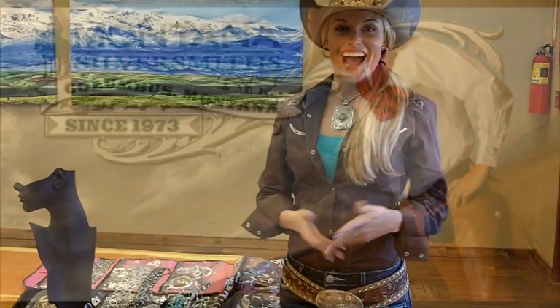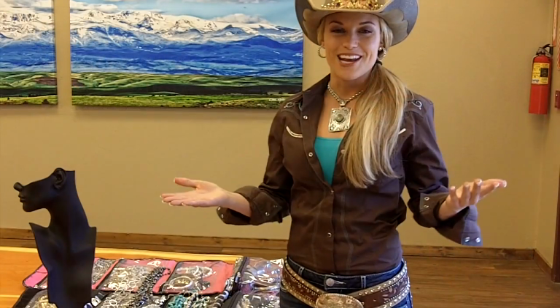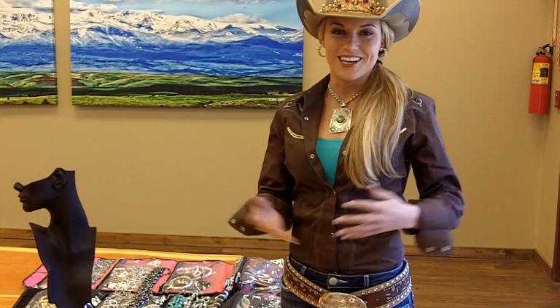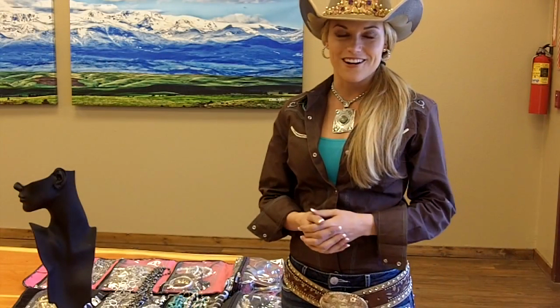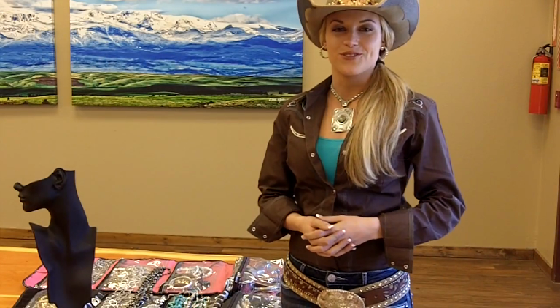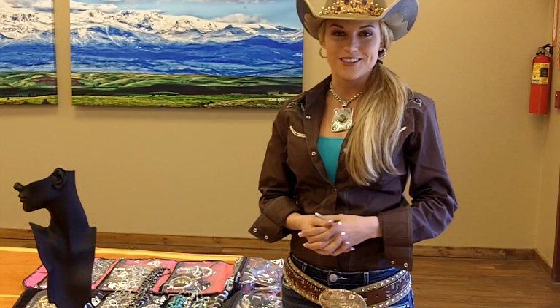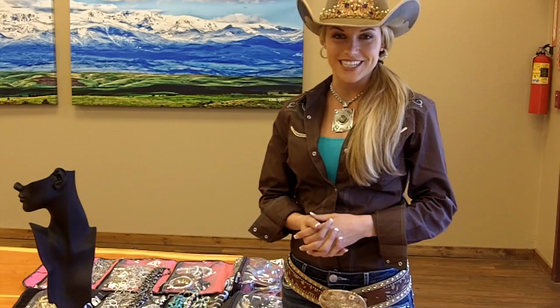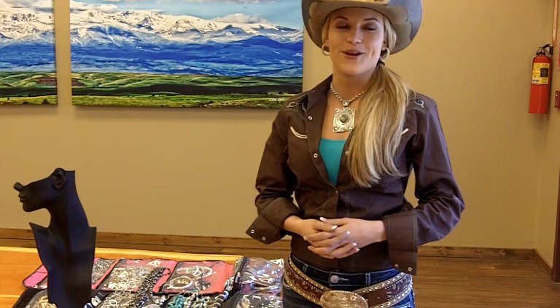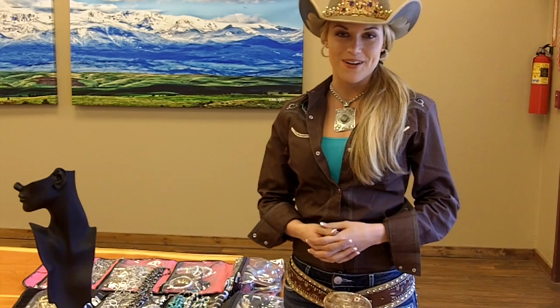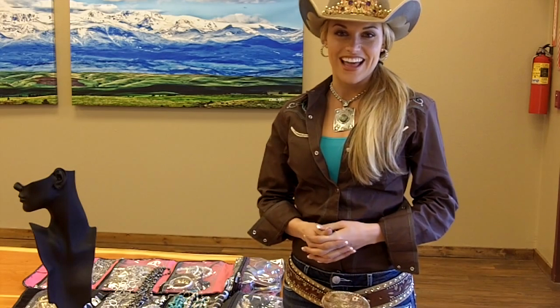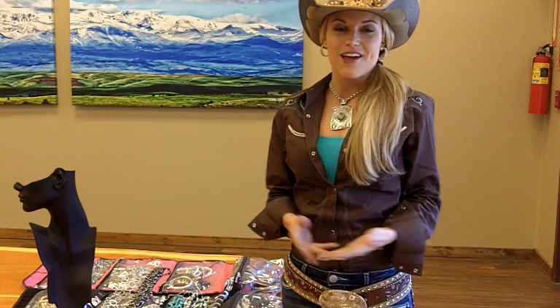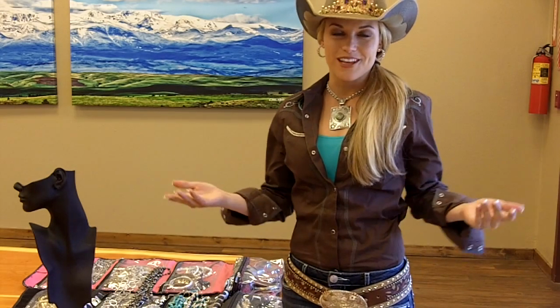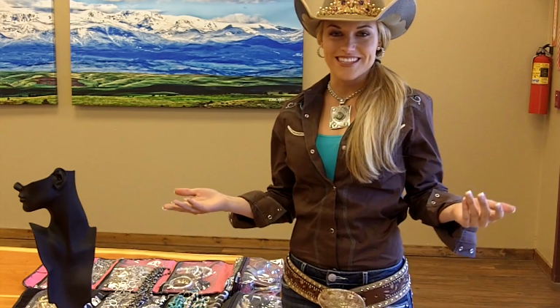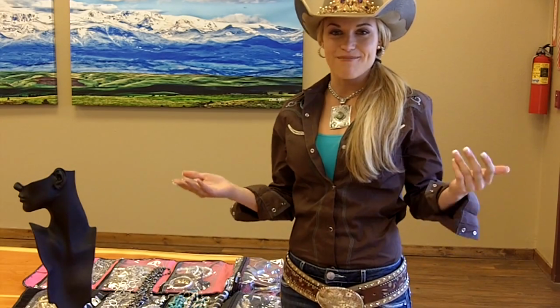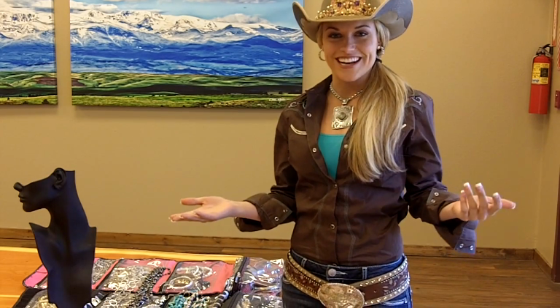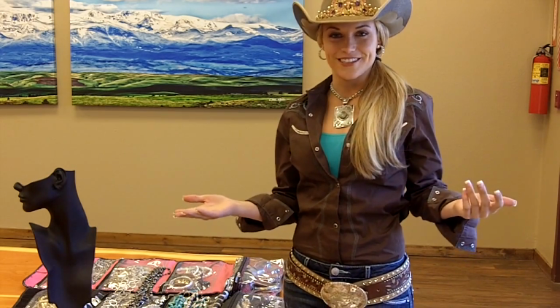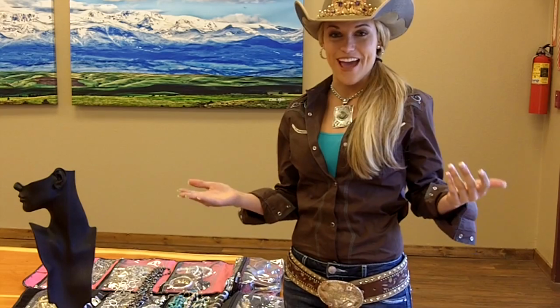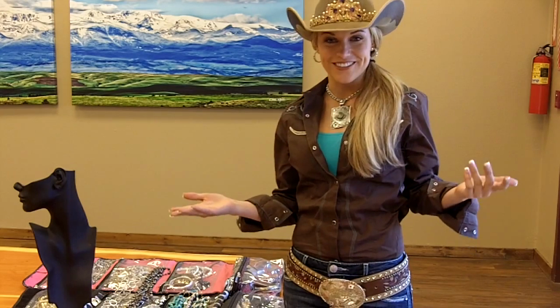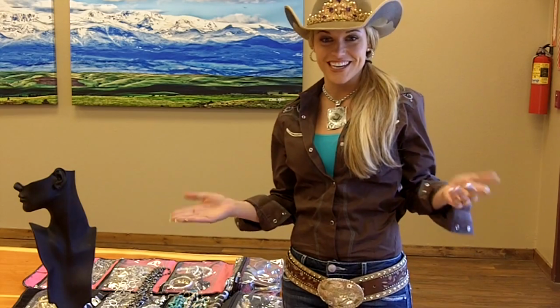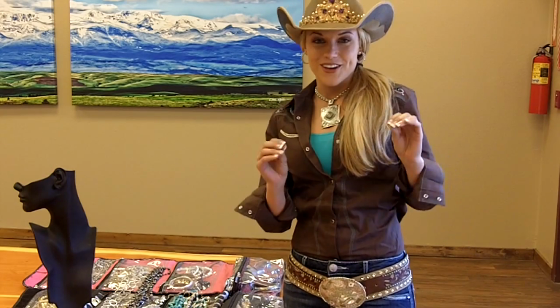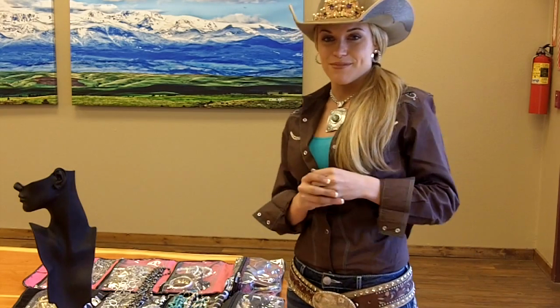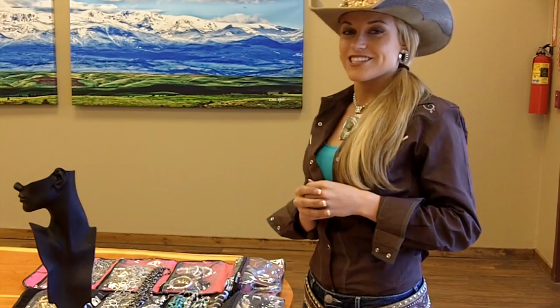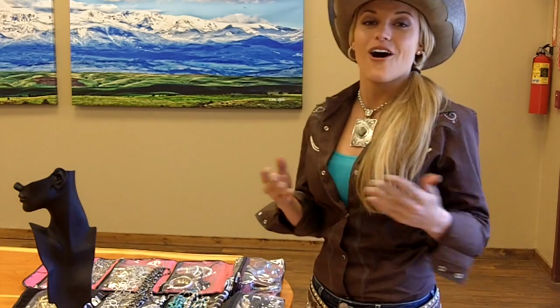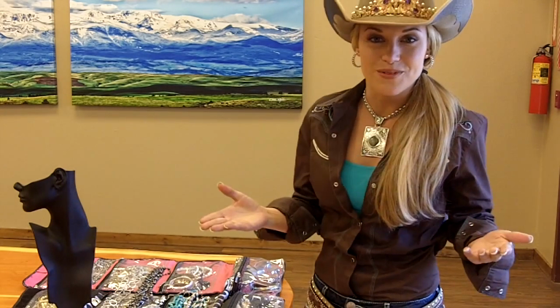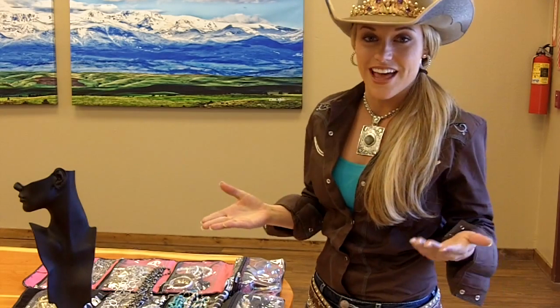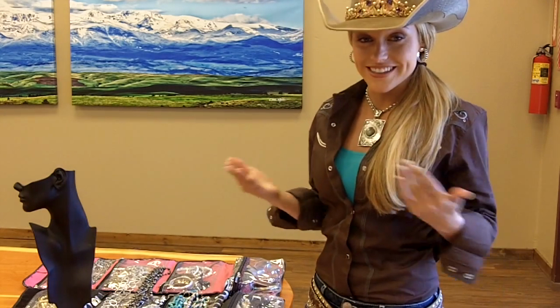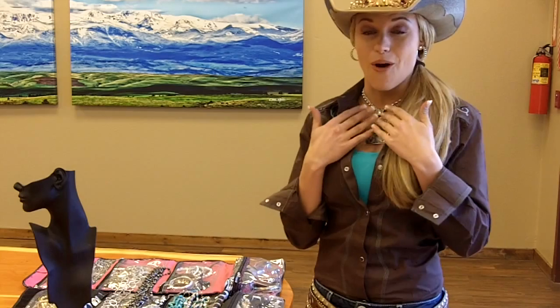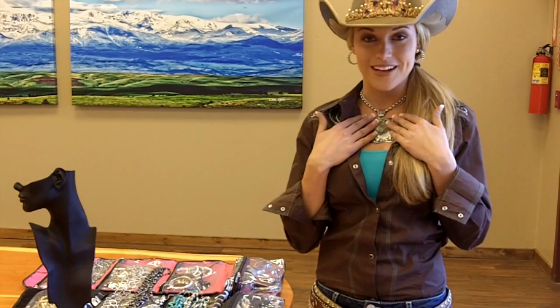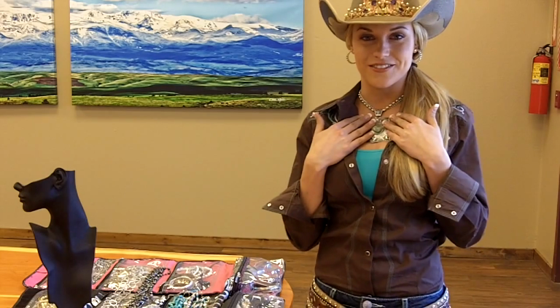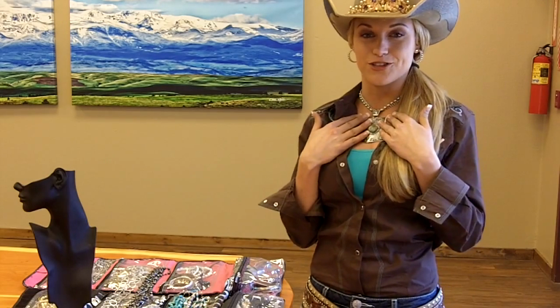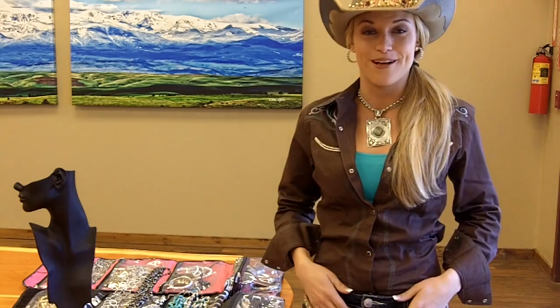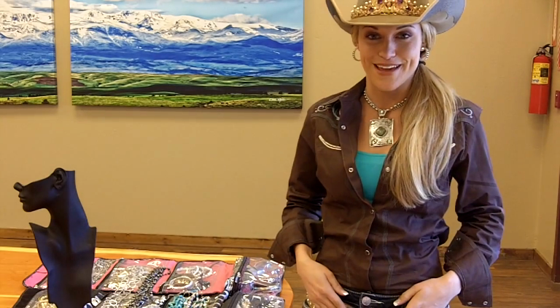Hi, my name is Shanae Shiner and I'm the 2013 Miss Rodeo America. I'm here in Columbus, Montana at Montana Silversmith Factory visiting. I'm so excited to be here and check out all the new pieces as well as see how my Montana Silversmith jewelry and buckle is made.